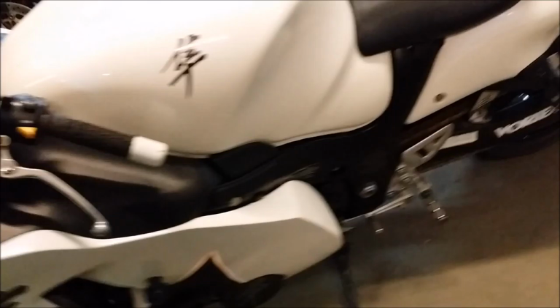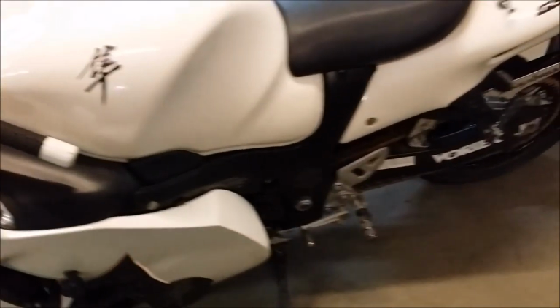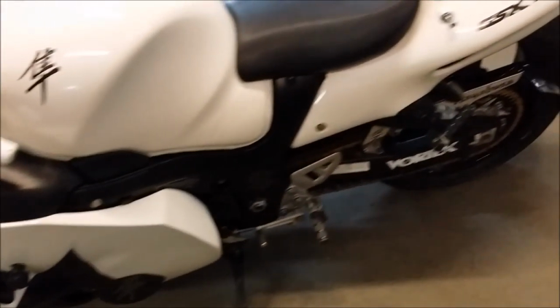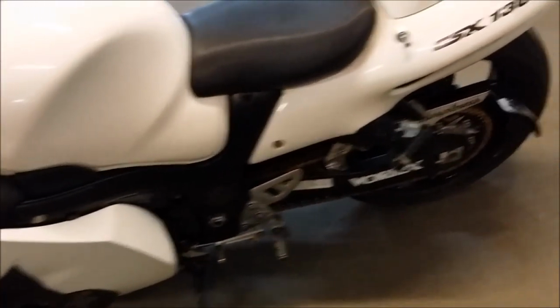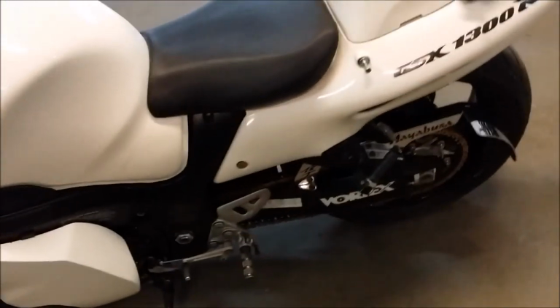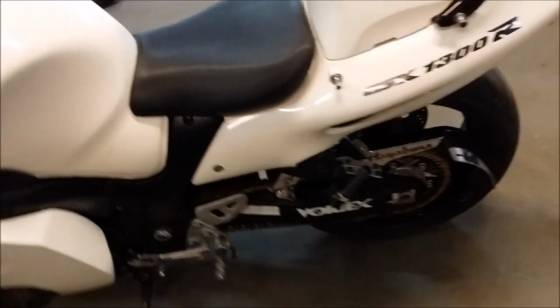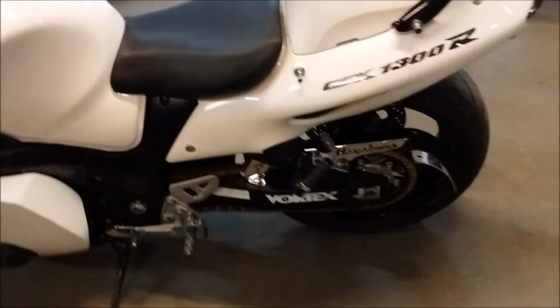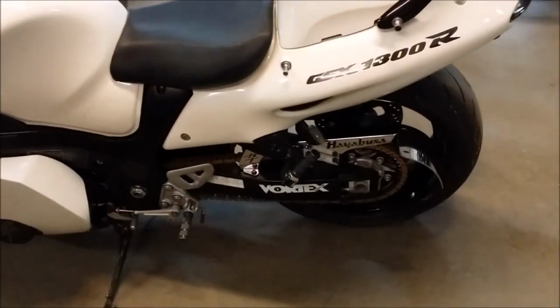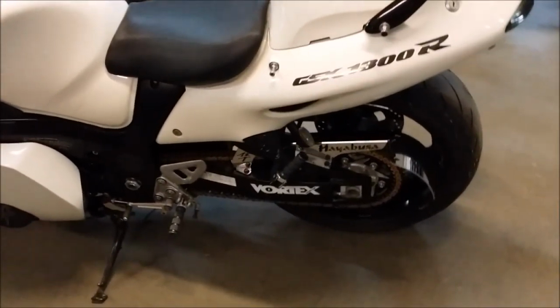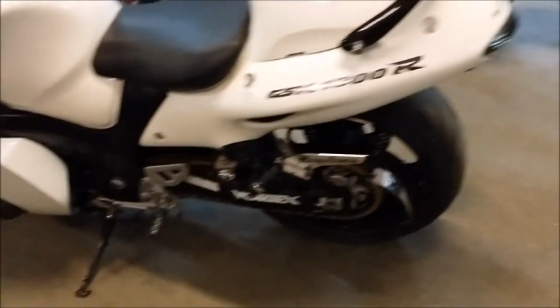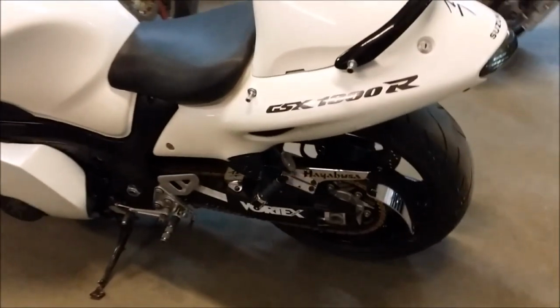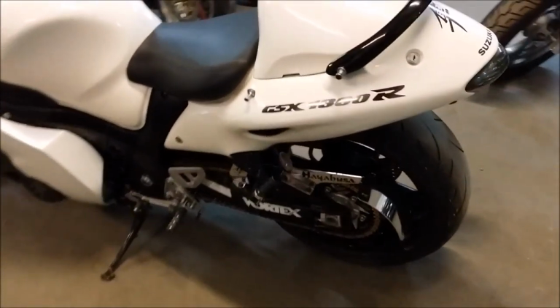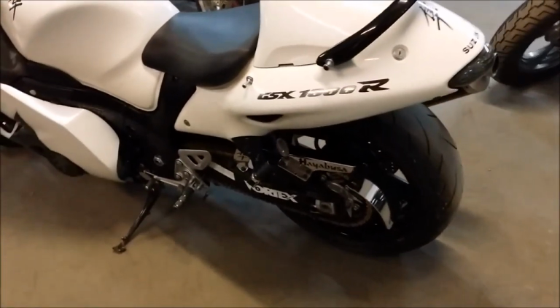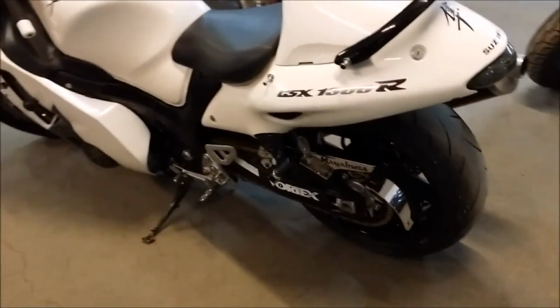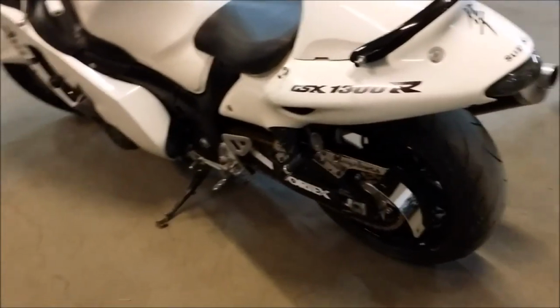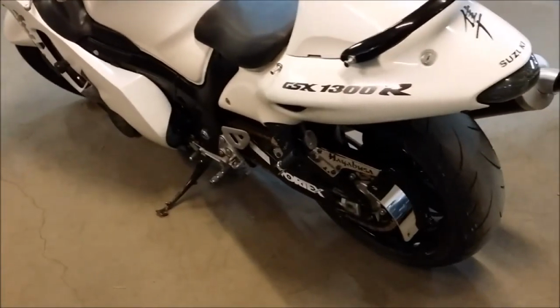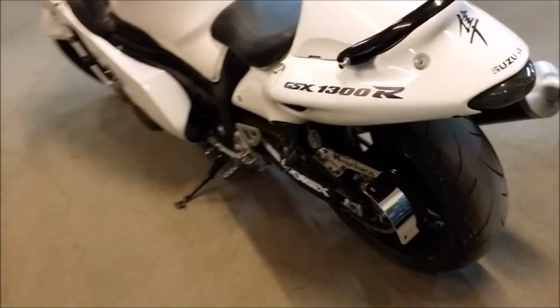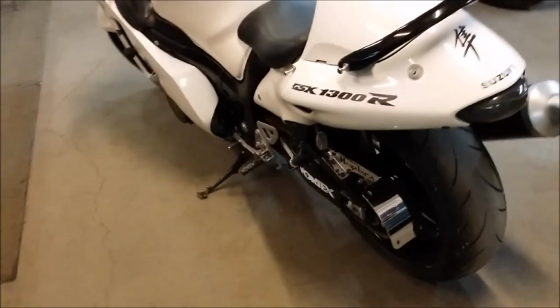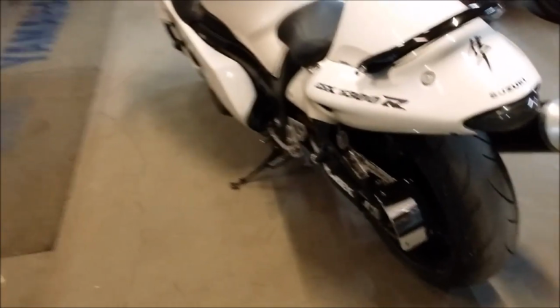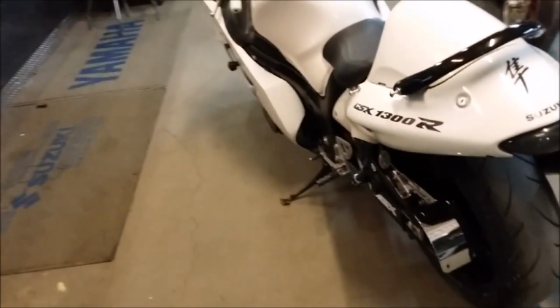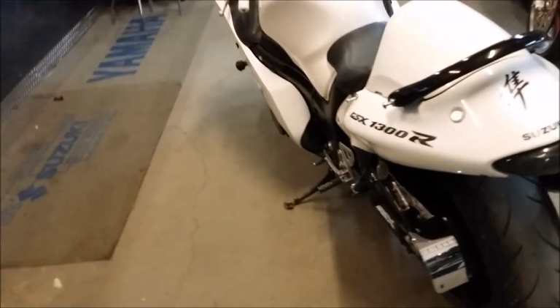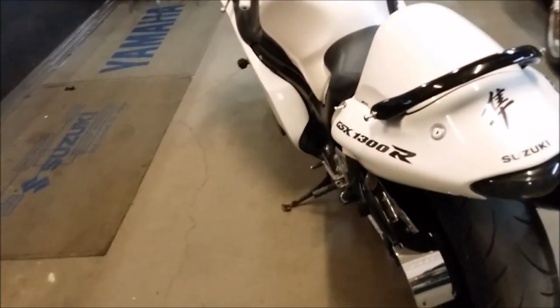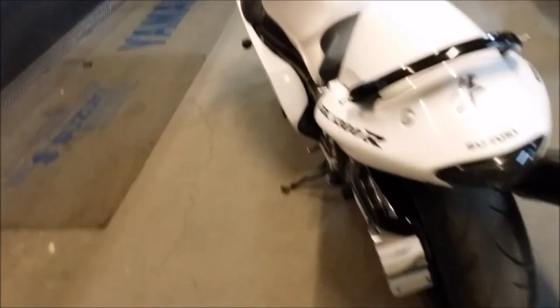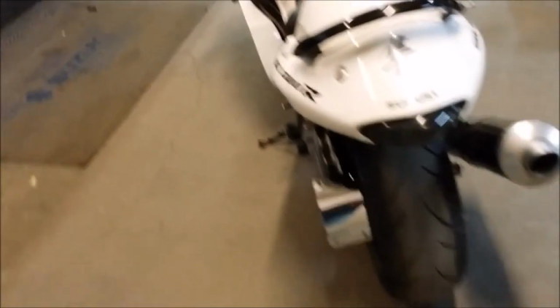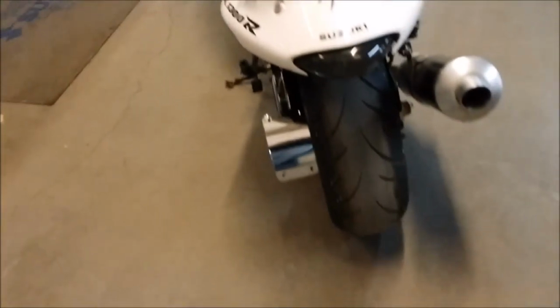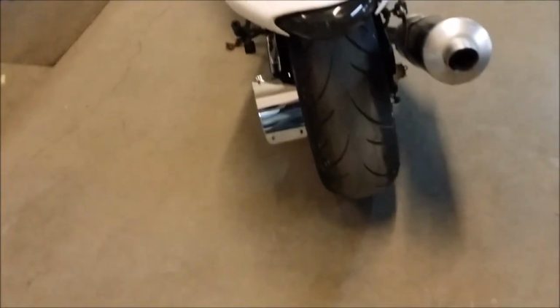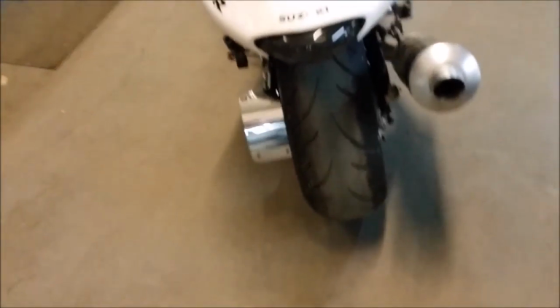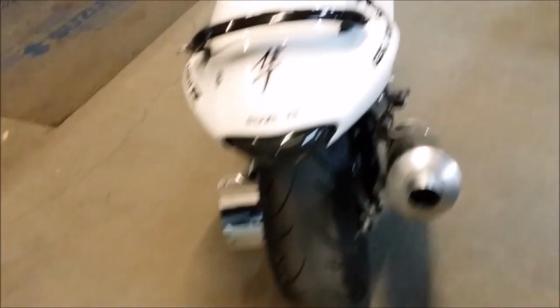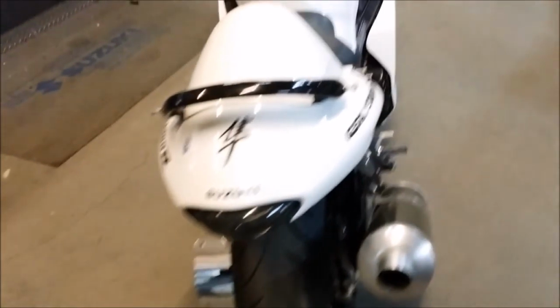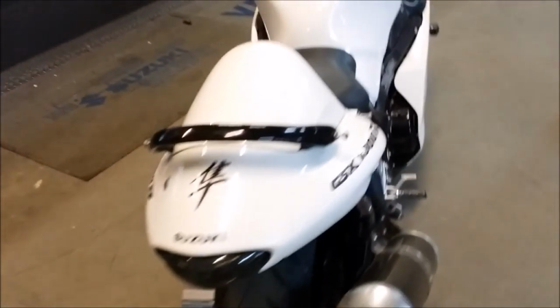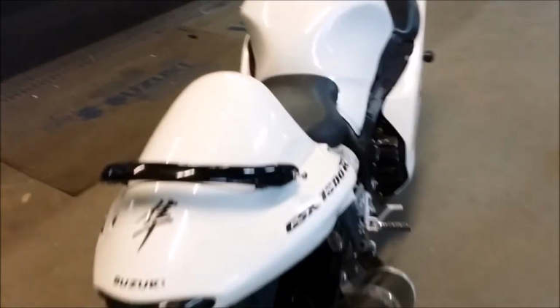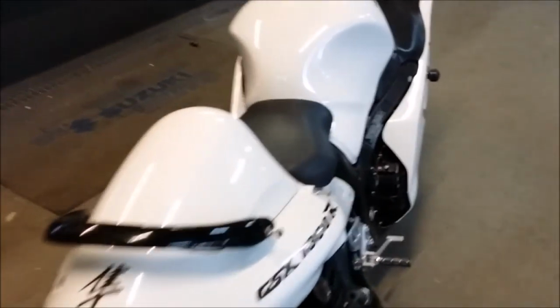We have this bike priced to sell at $79.99. Visit our website, ApprovalPowerSports.com, to view the over 400 plus used bikes we have in stock for sale.